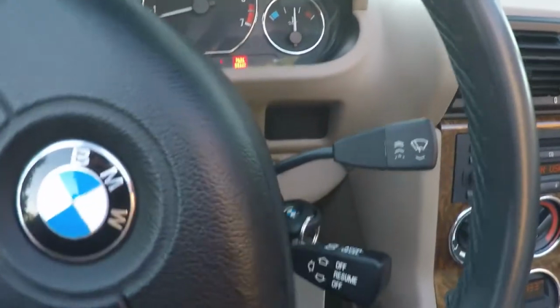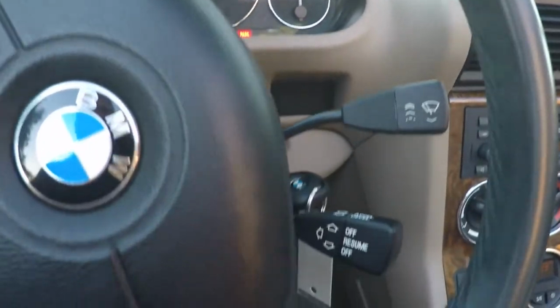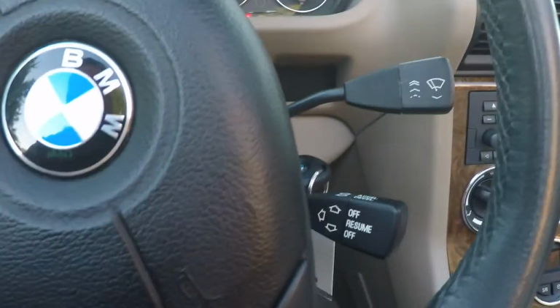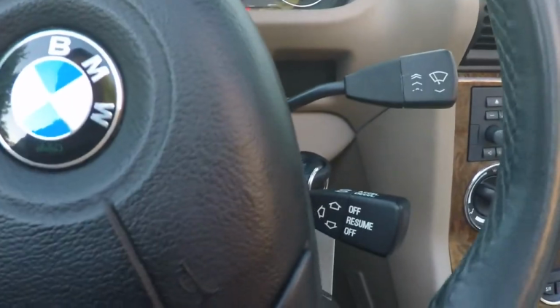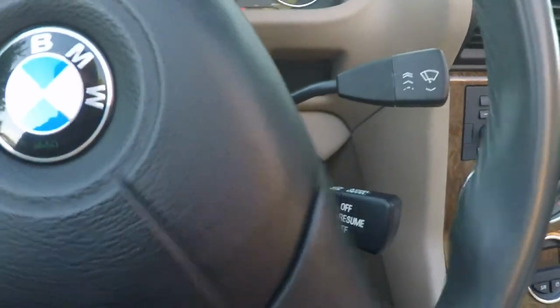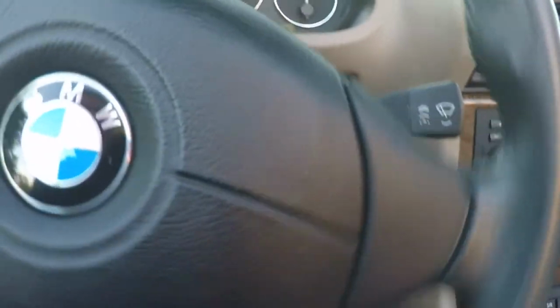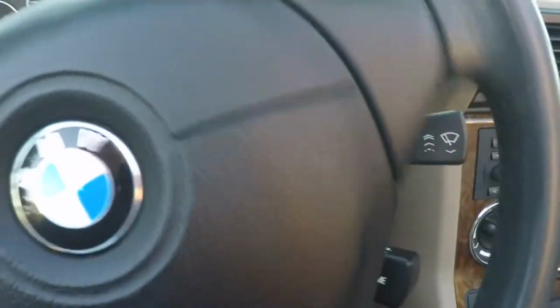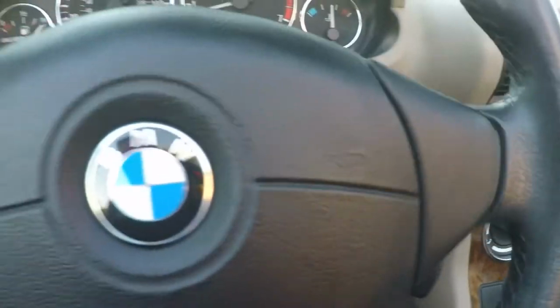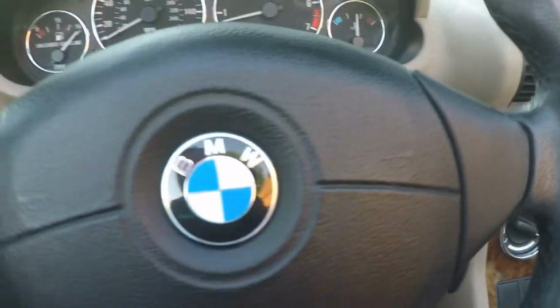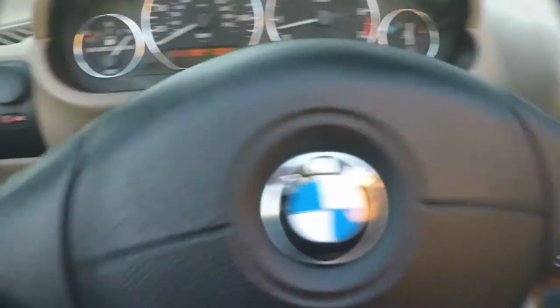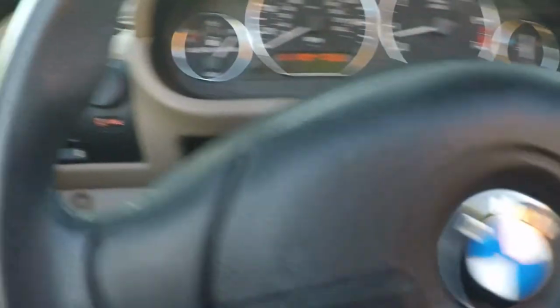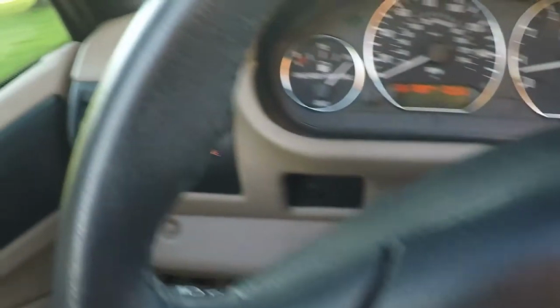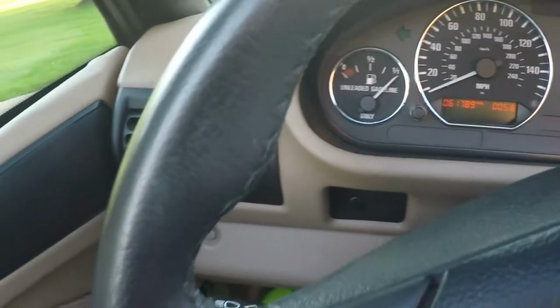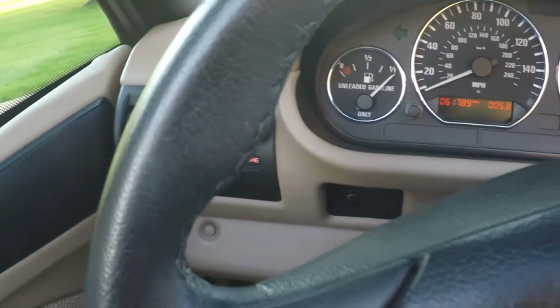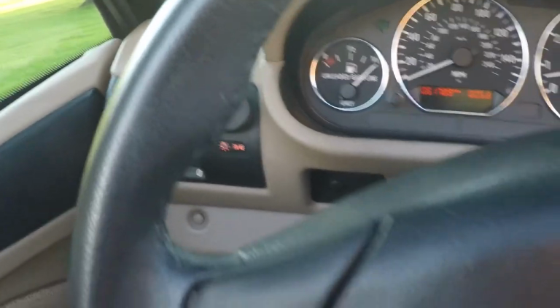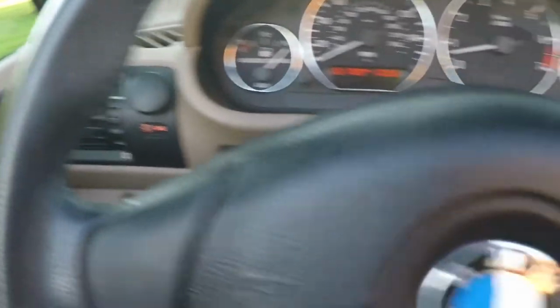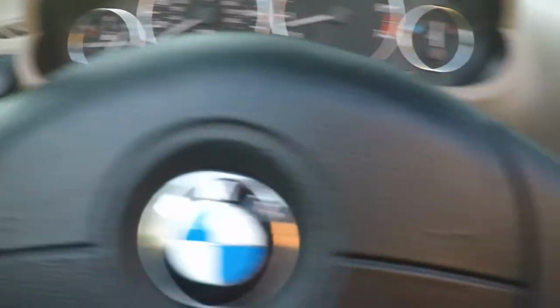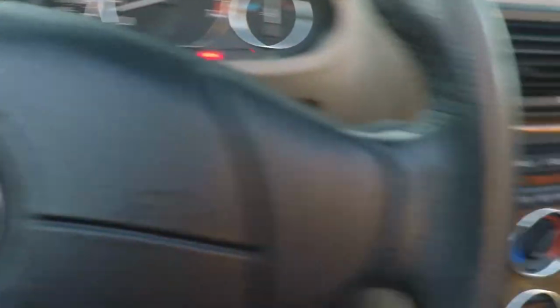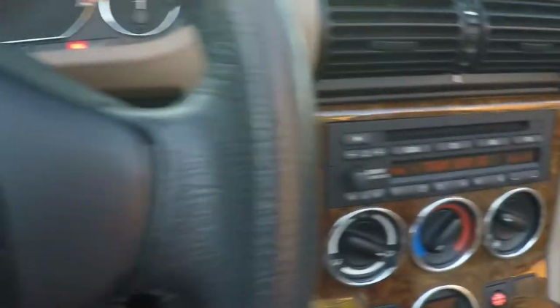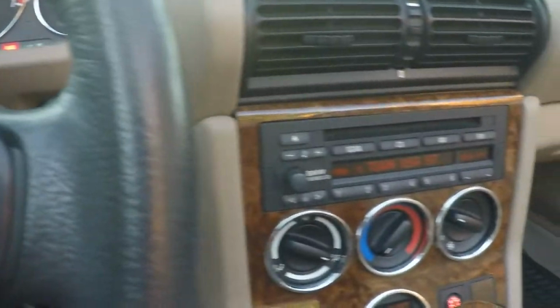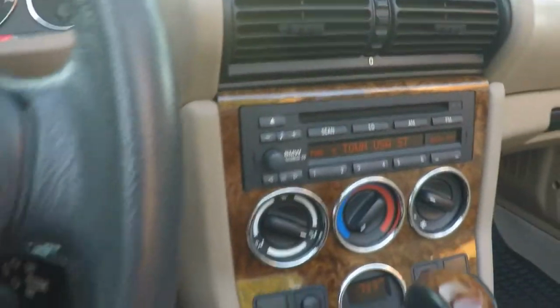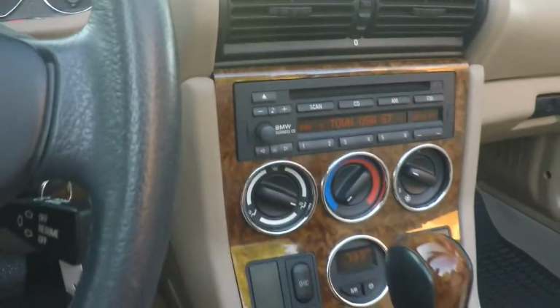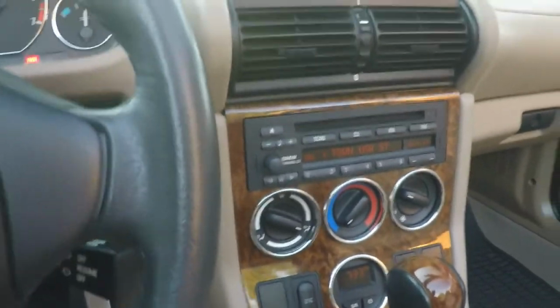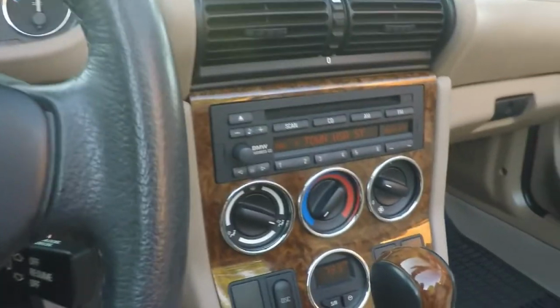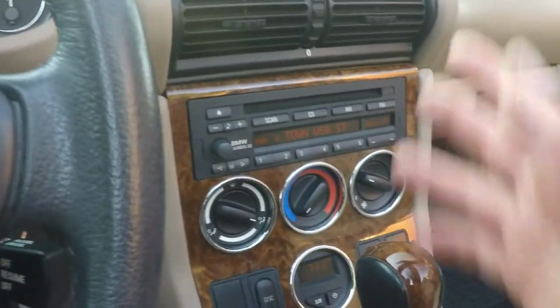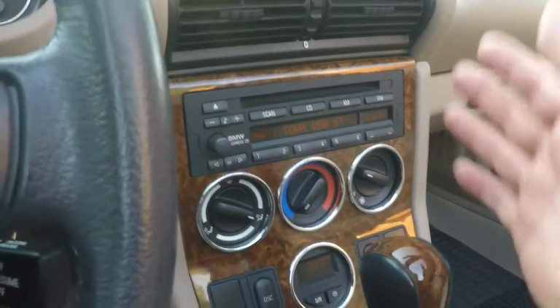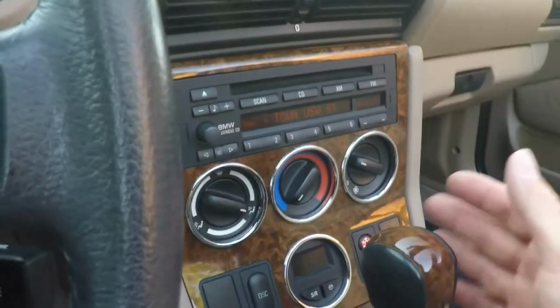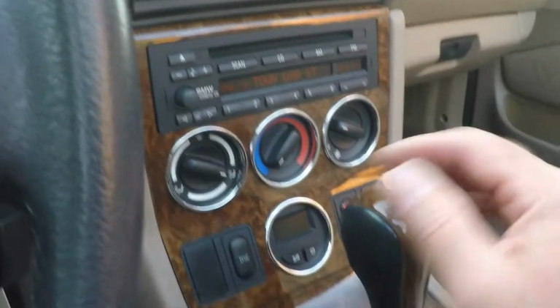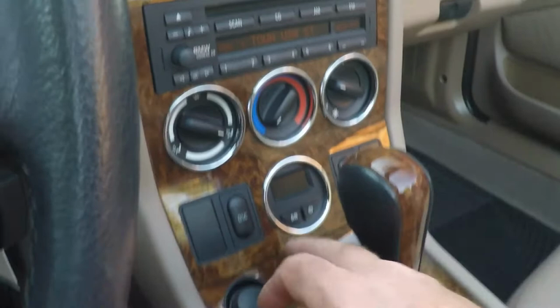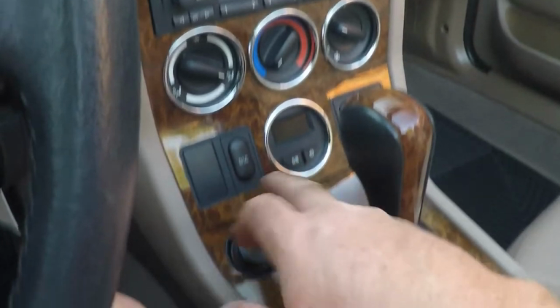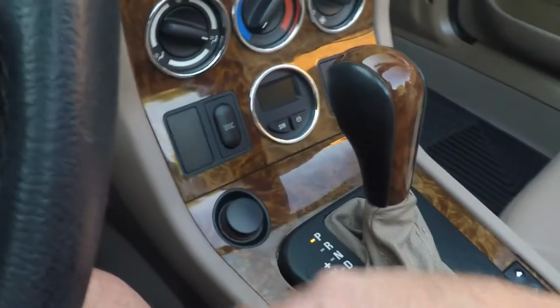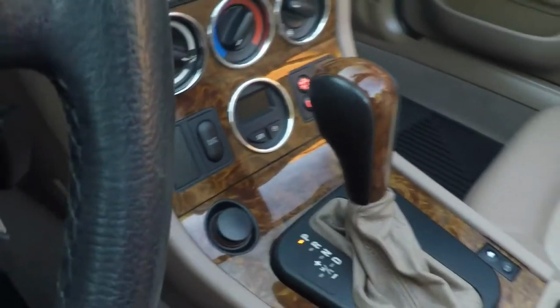Got your wiper control, cruise control, there's your light control. AM, FM, CD, ice-cold air conditioning, and your clock.